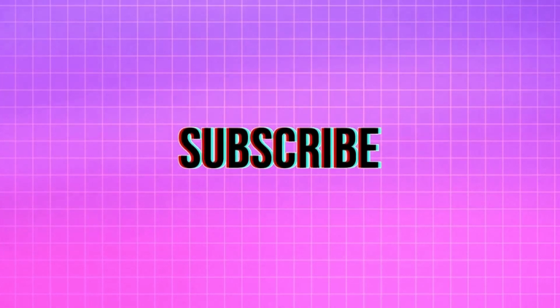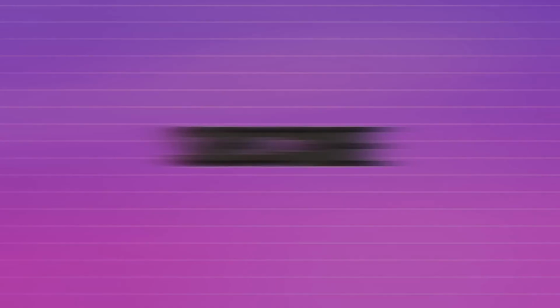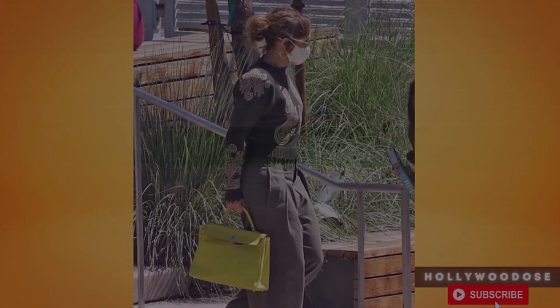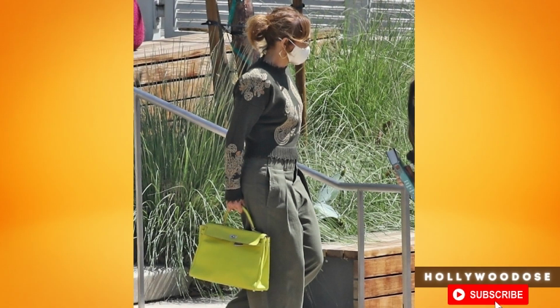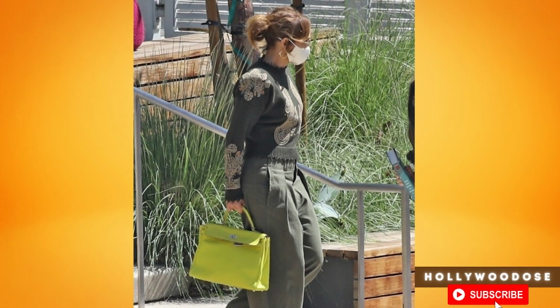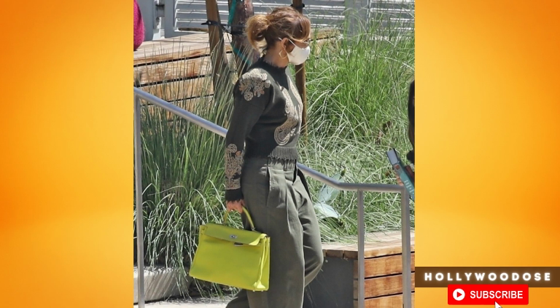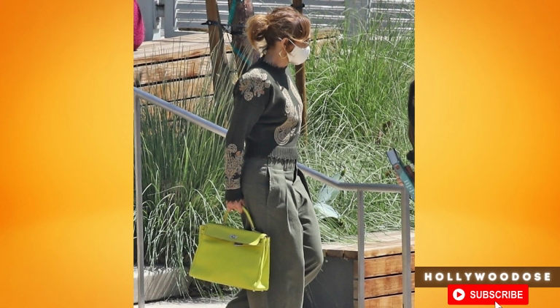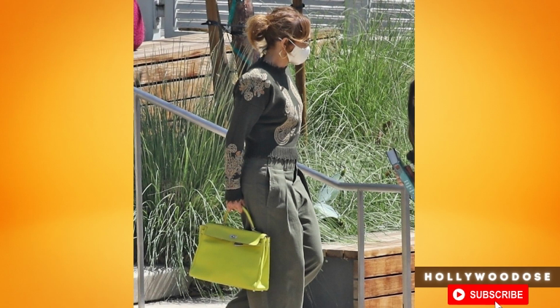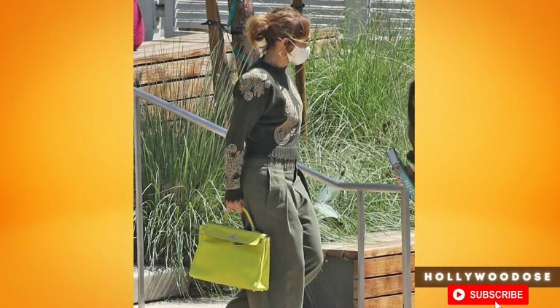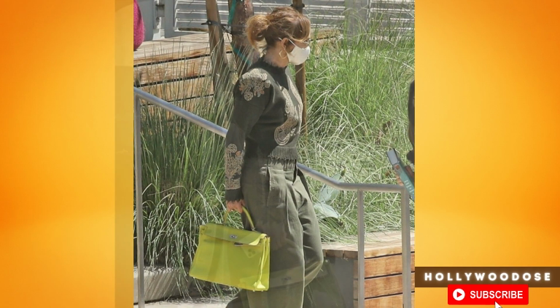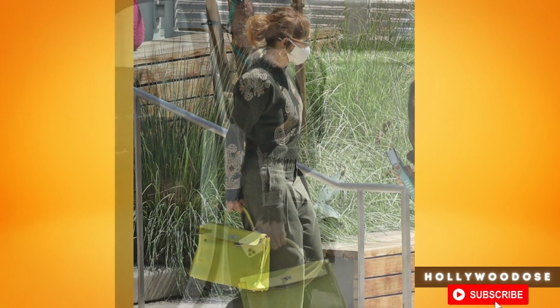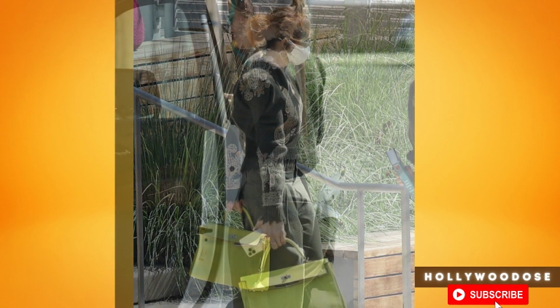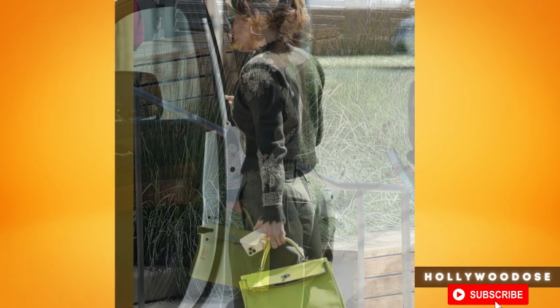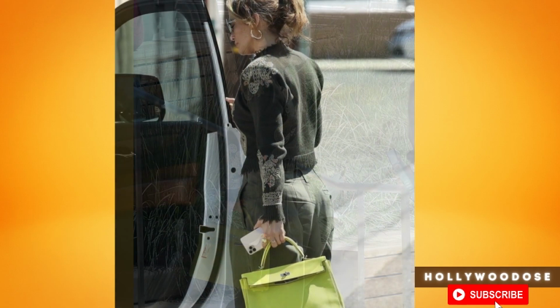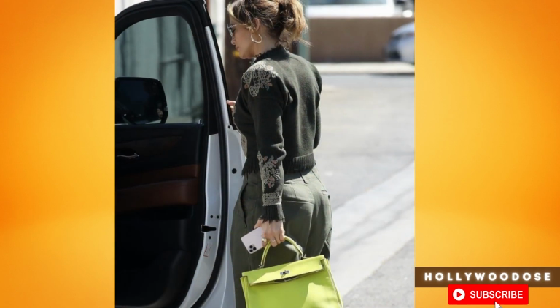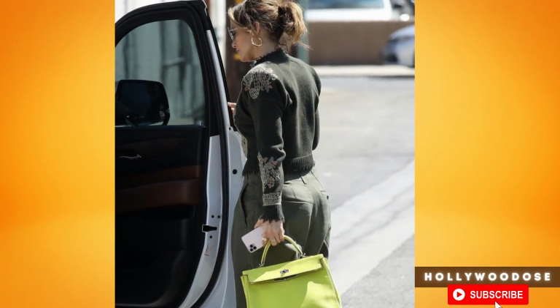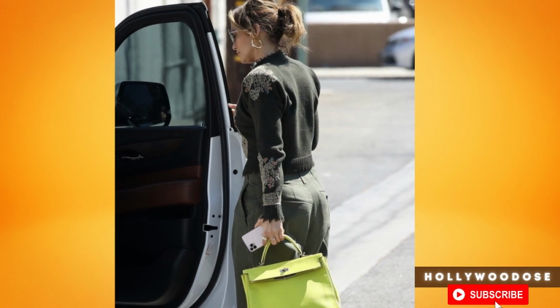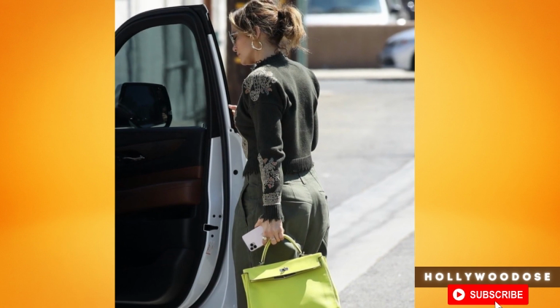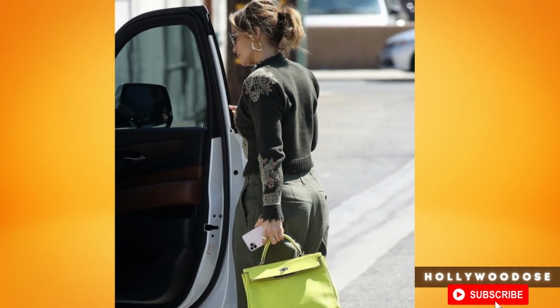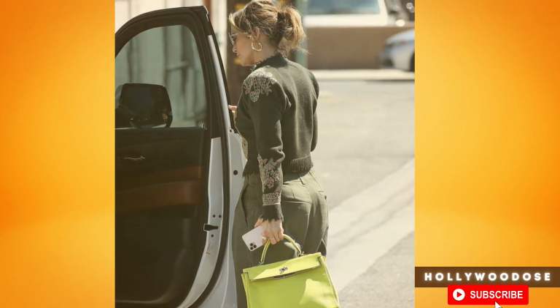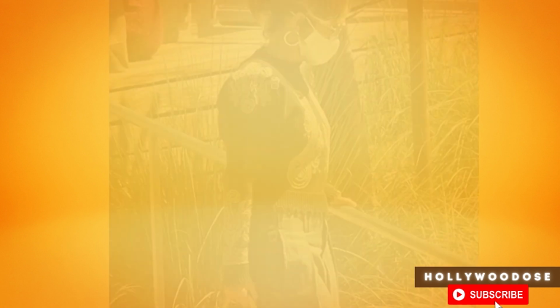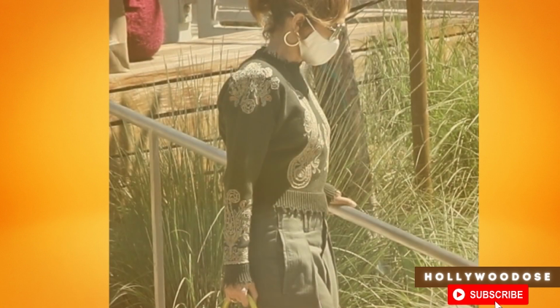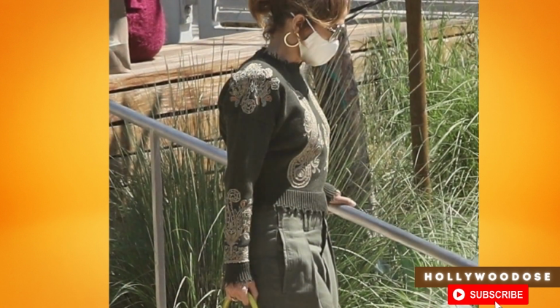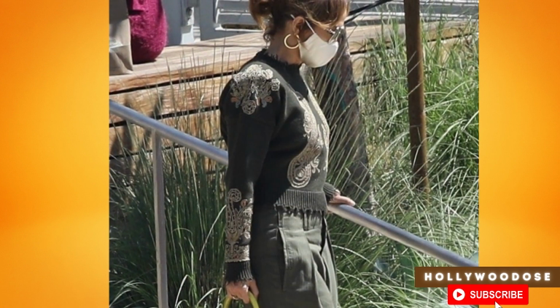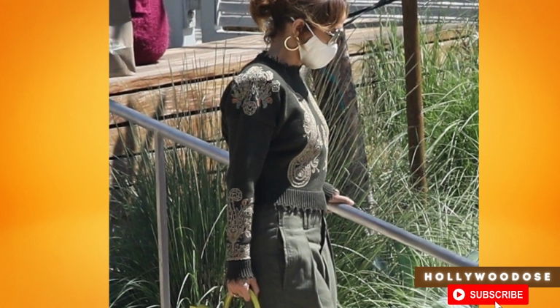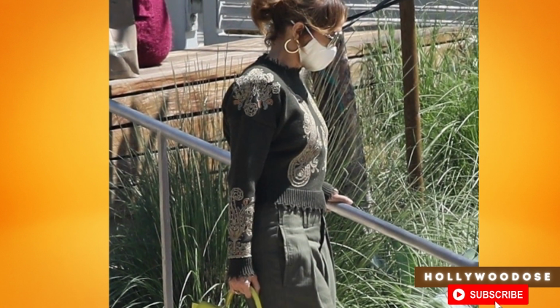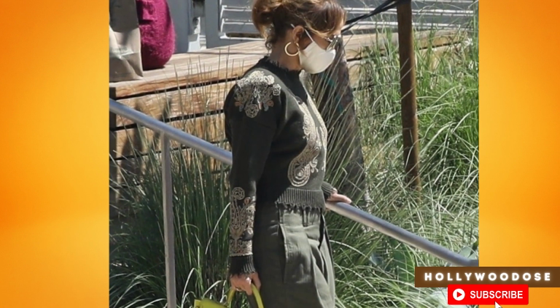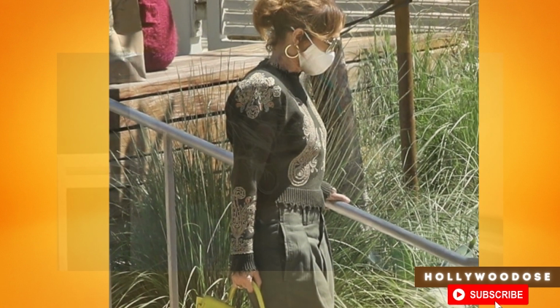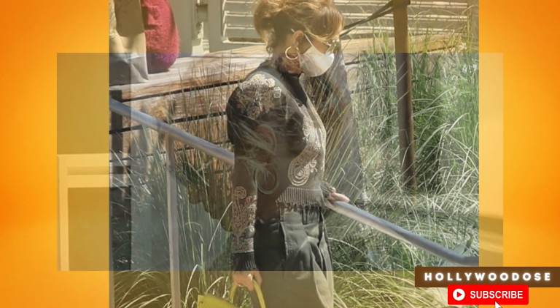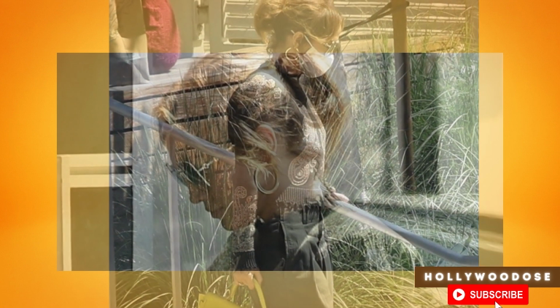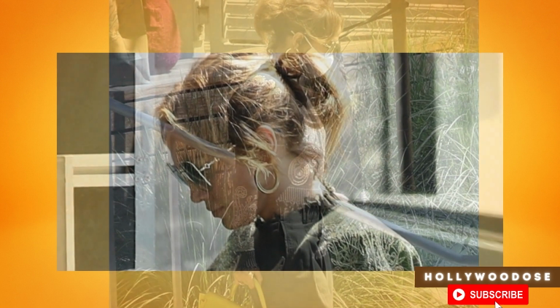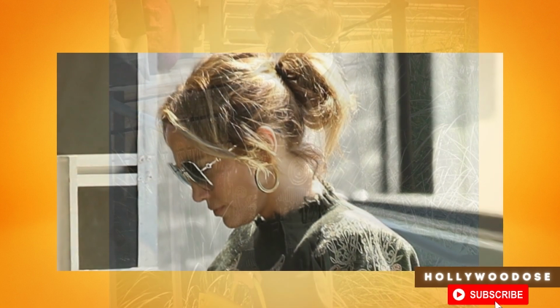Today in Hollywood Dose, Jennifer Lopez arrives at a studio in Los Angeles with a lime green handbag on Wednesday afternoon. As she stepped into a dance class for a training session, JLo wore her hair in a beautiful ponytail.